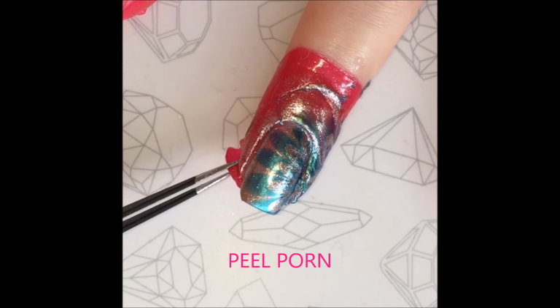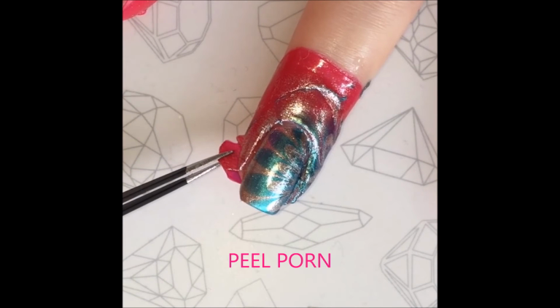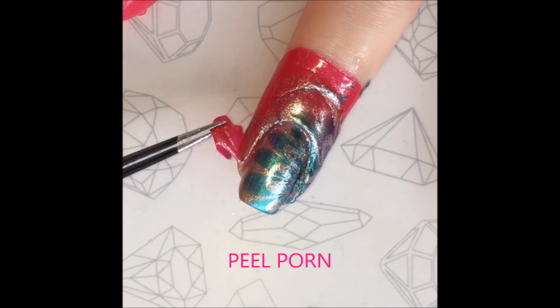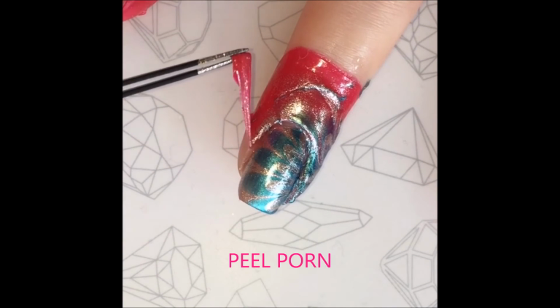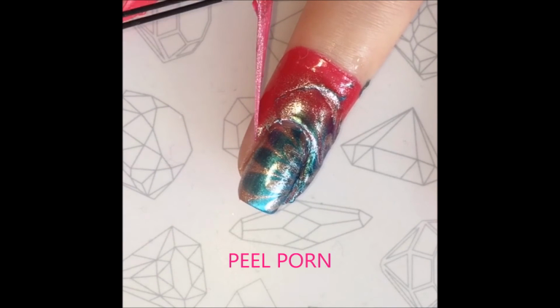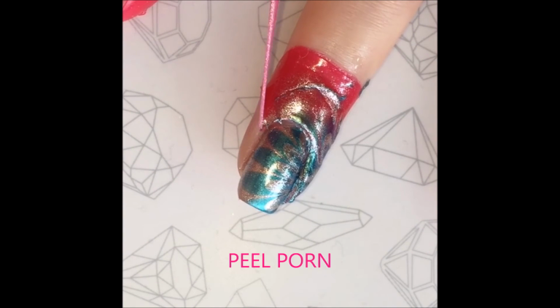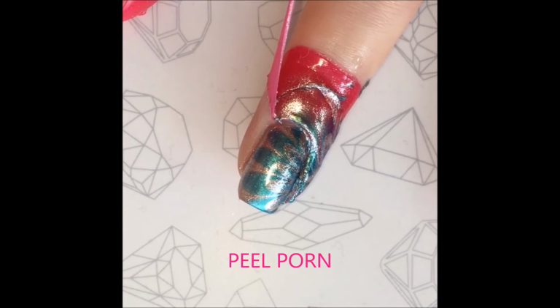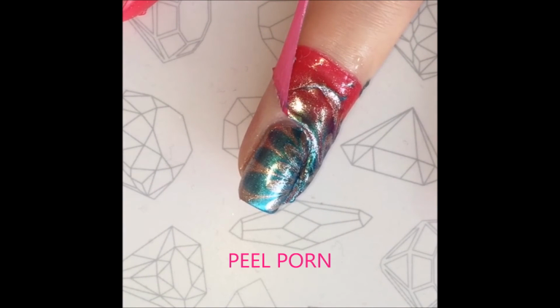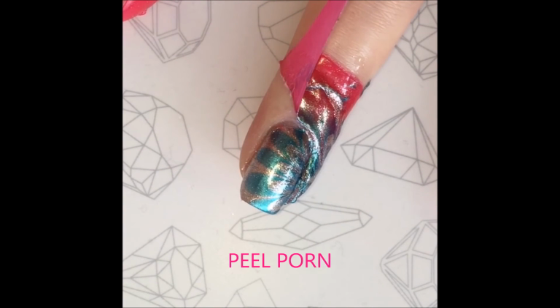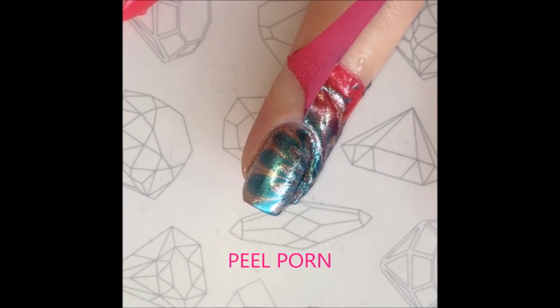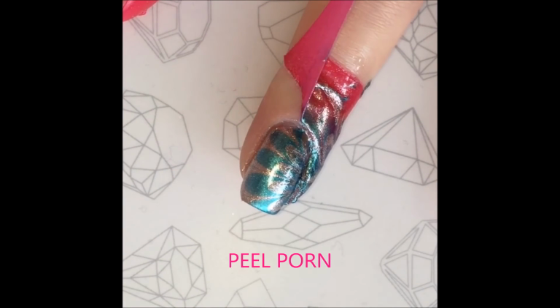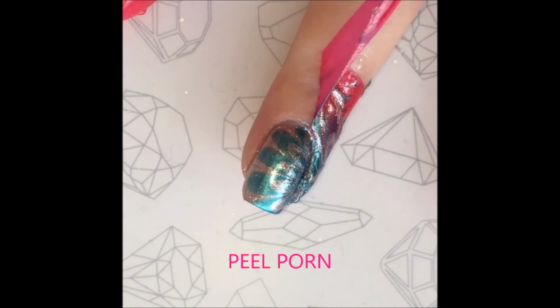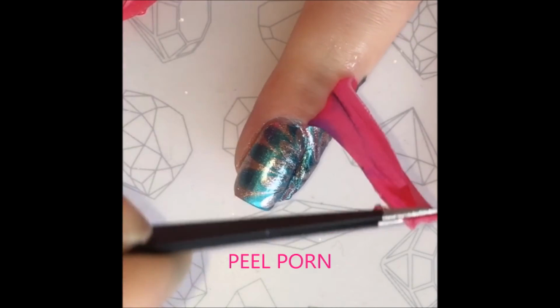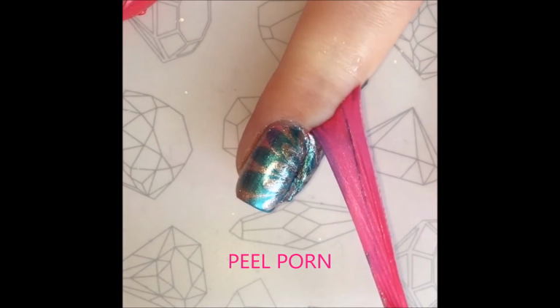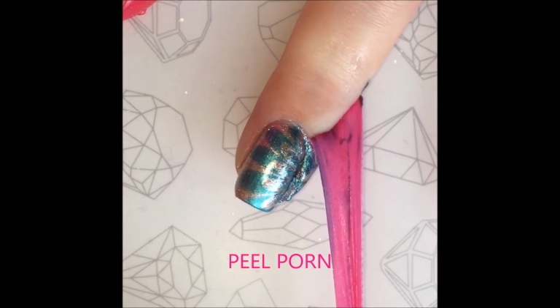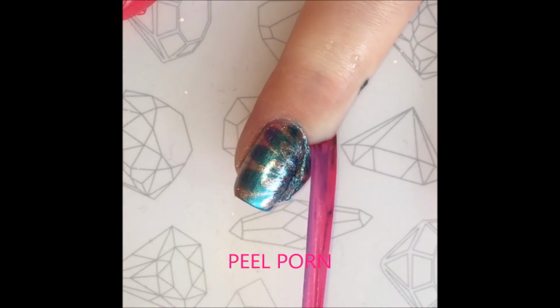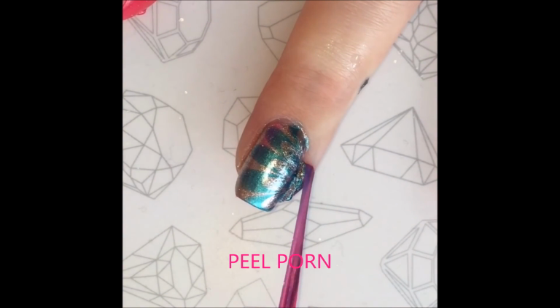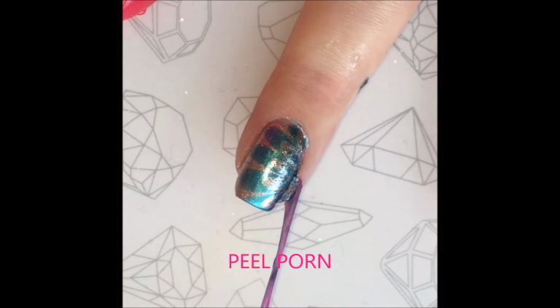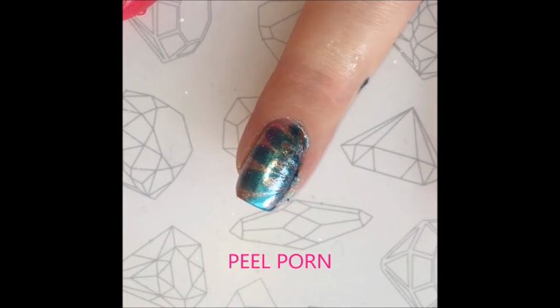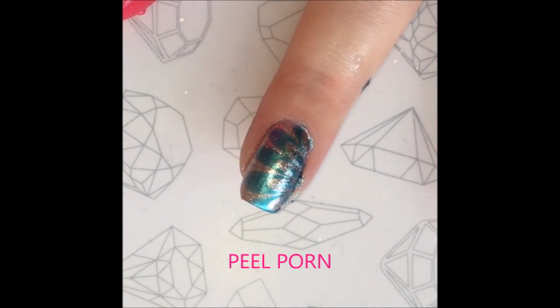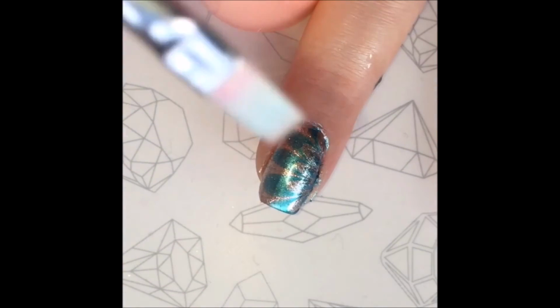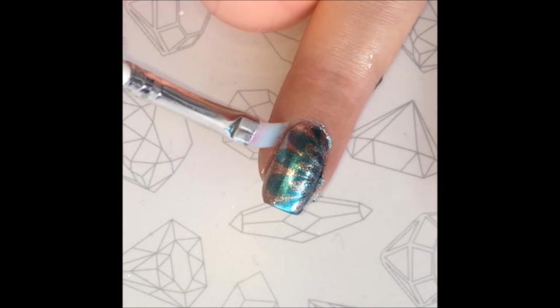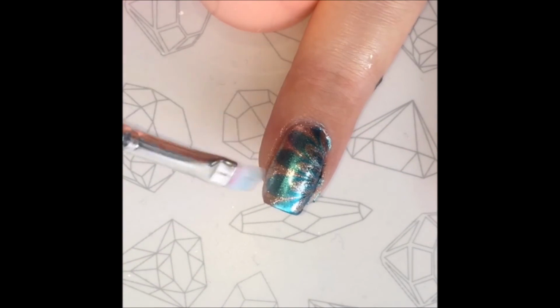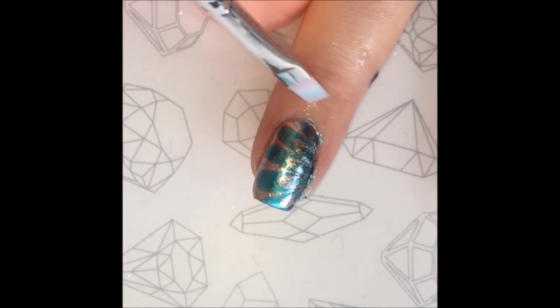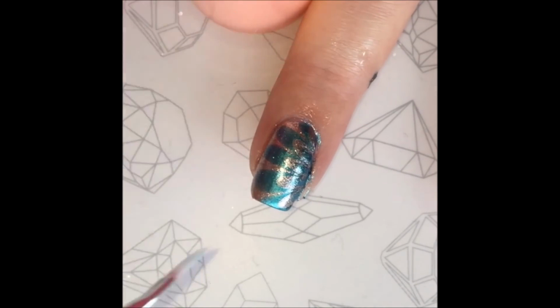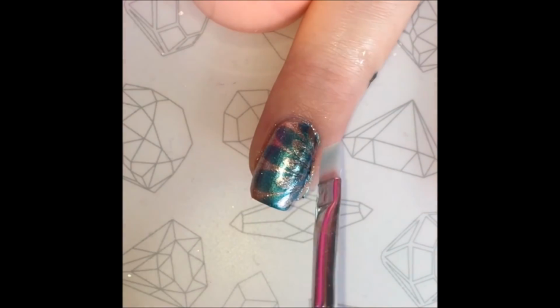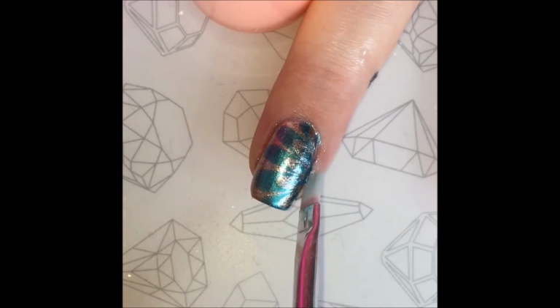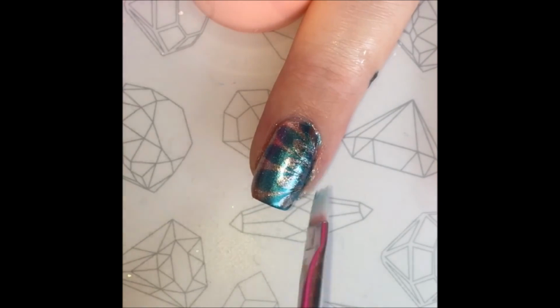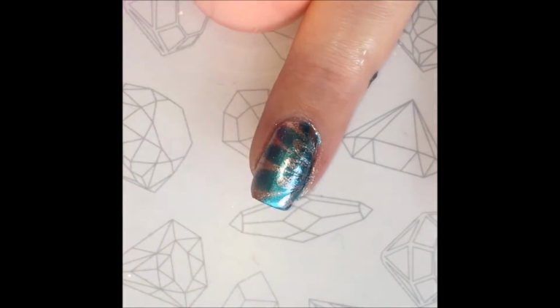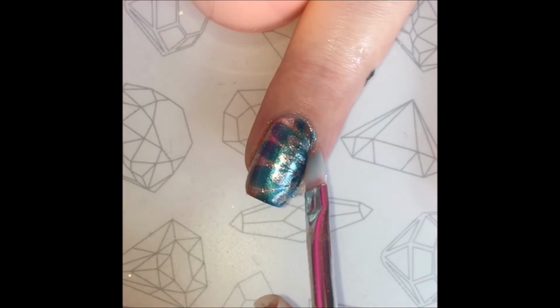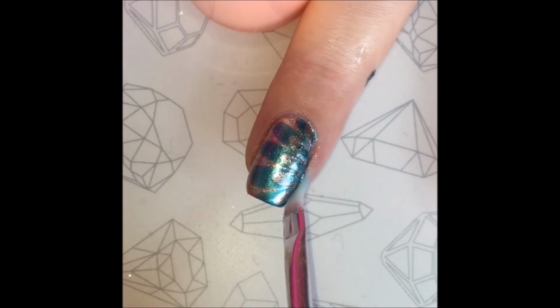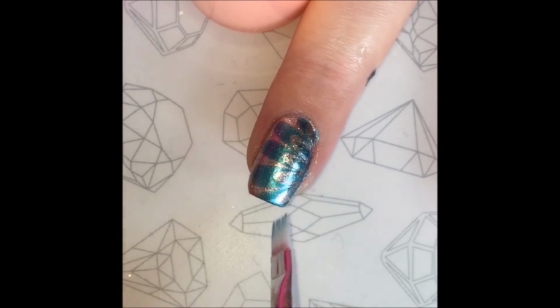Then I remove the peel off tape from all of my fingers. Using a nail art brush and polish remover, I clear away any excess nail polish around my fingers.